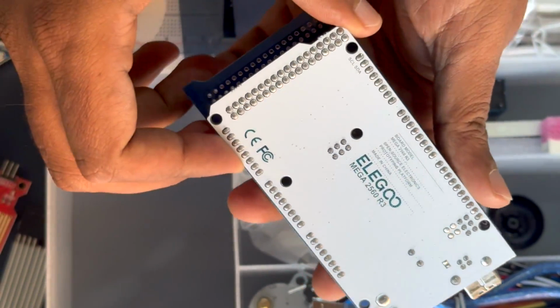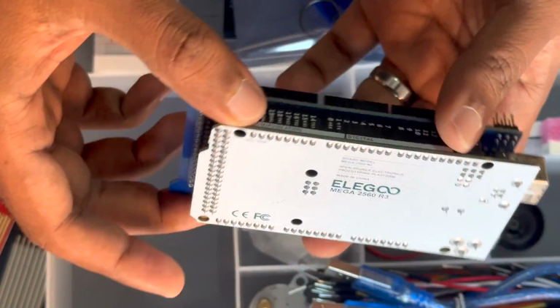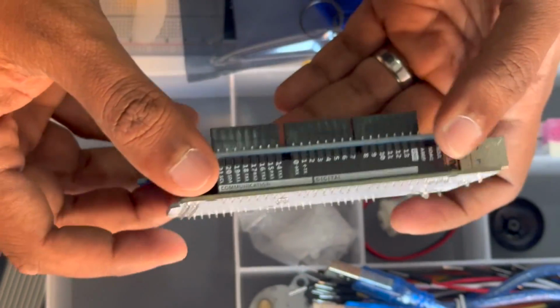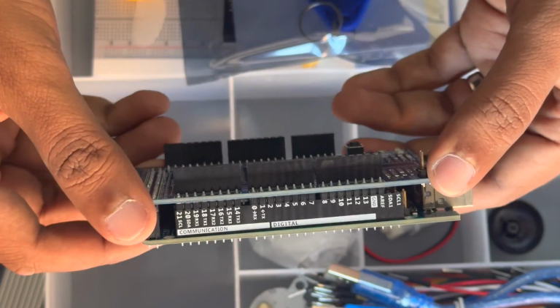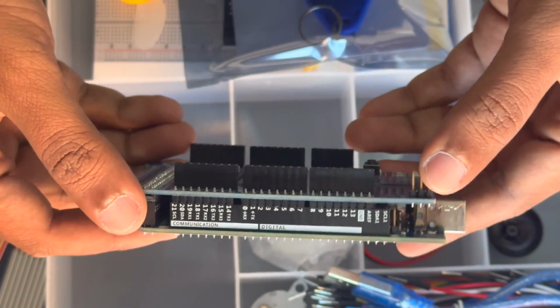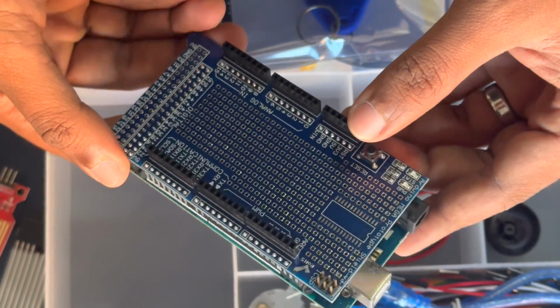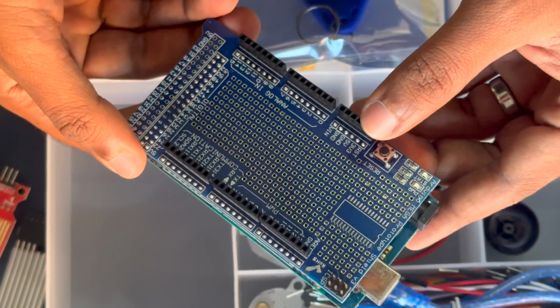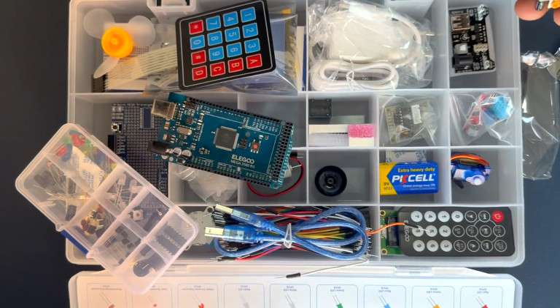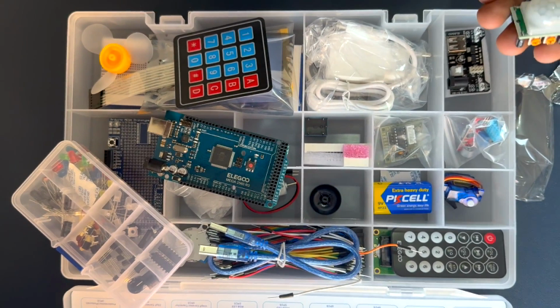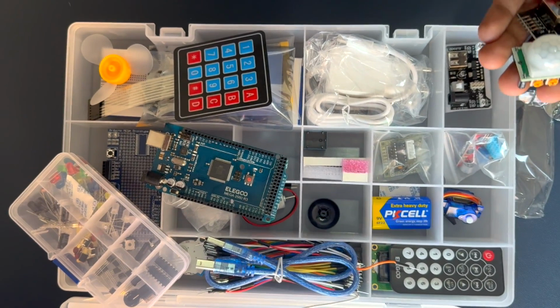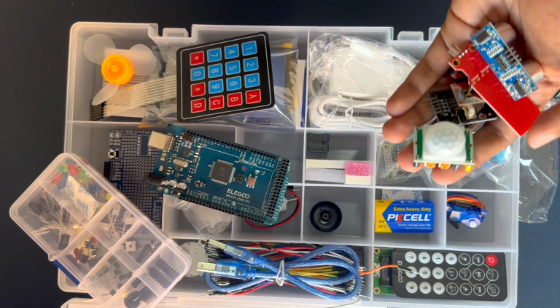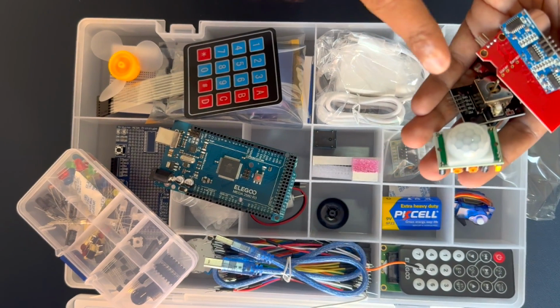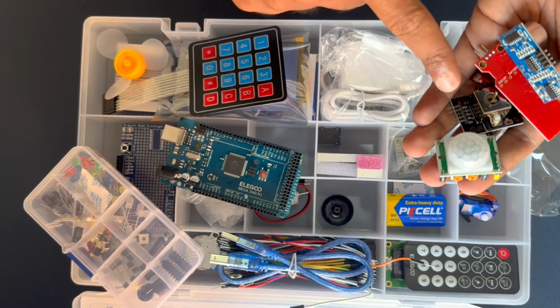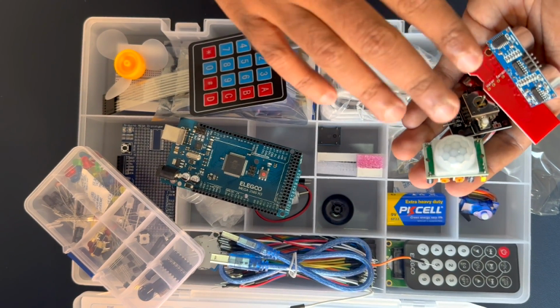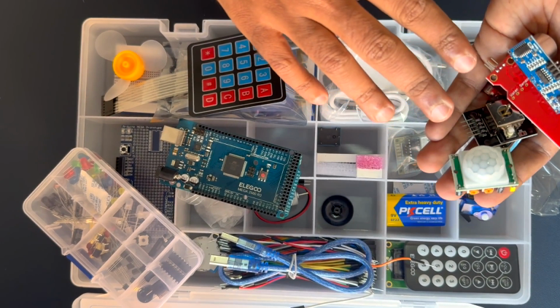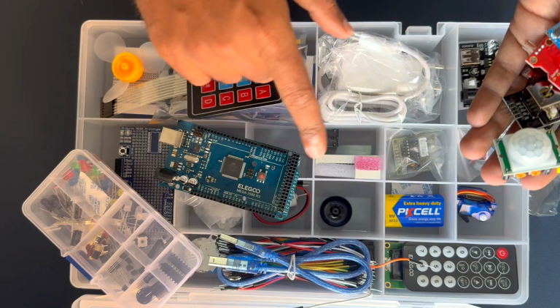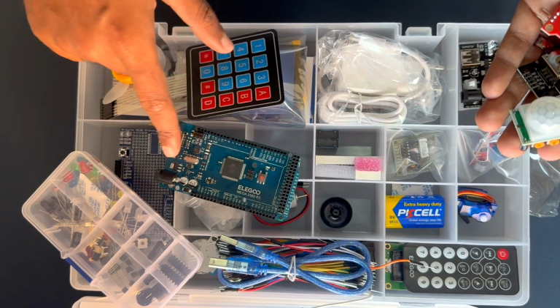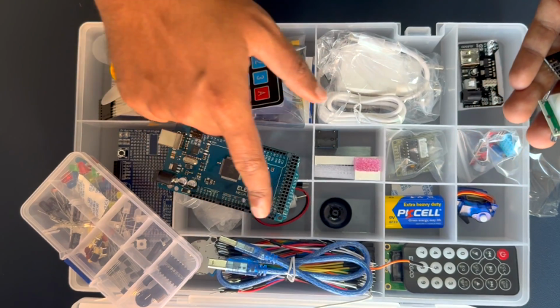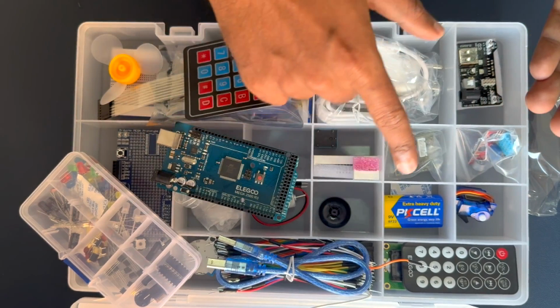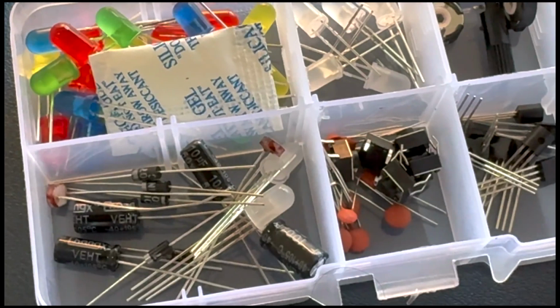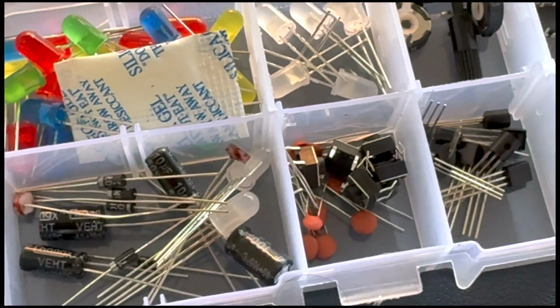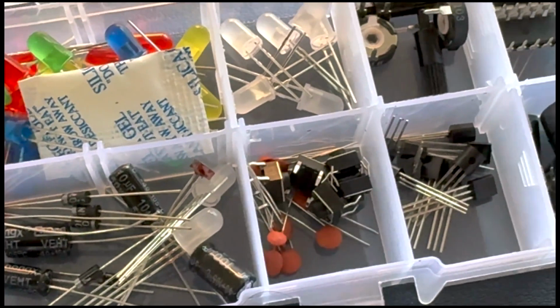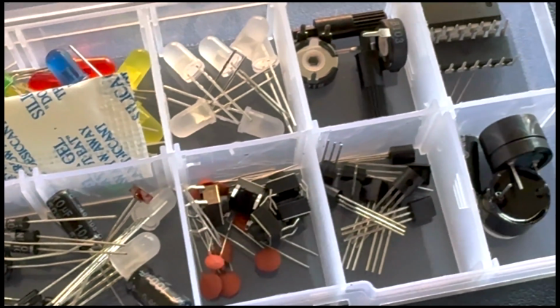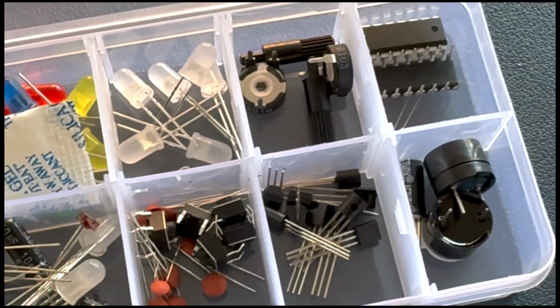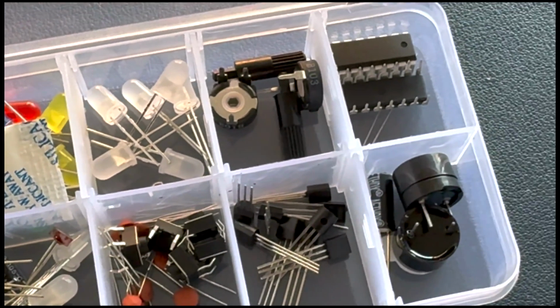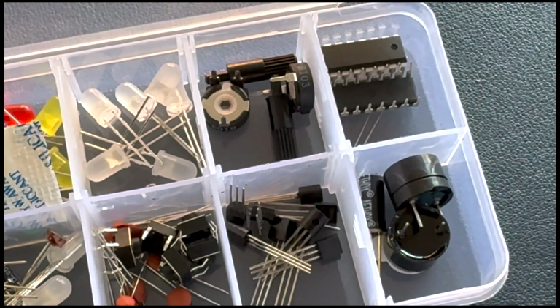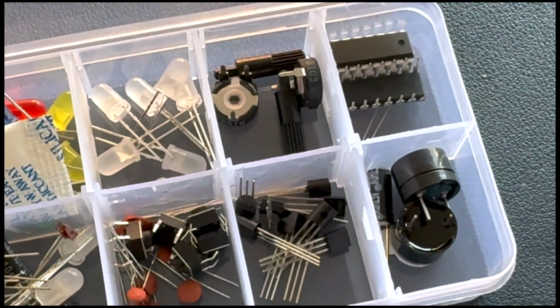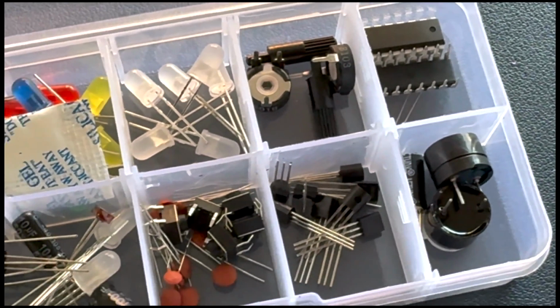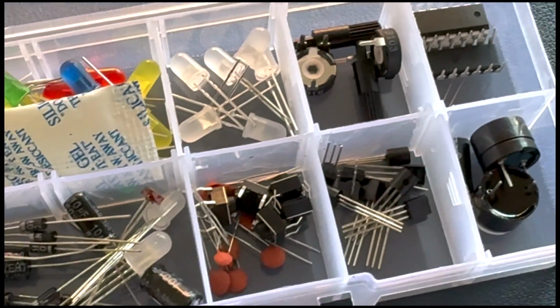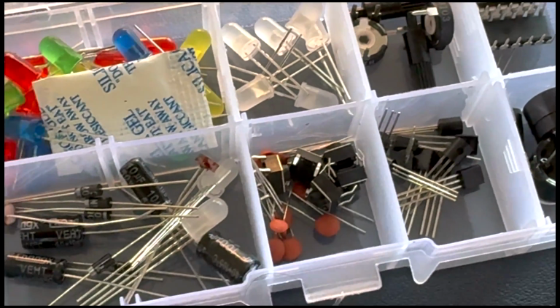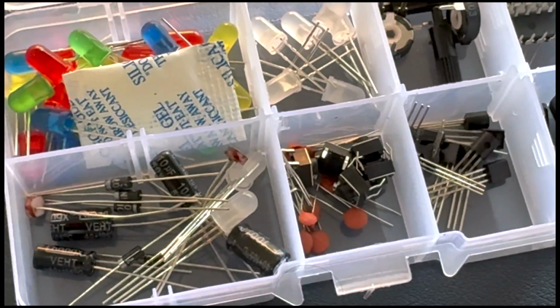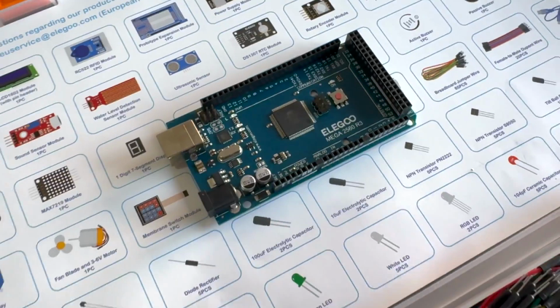It covers the basic setup of the Arduino IDE software, principles of sensors, and simple programs to let the Mega board control those sensors — perfect for those just starting their Arduino journey. This kit is designed for ages 10 and up.